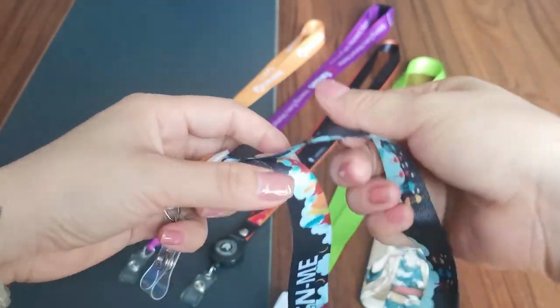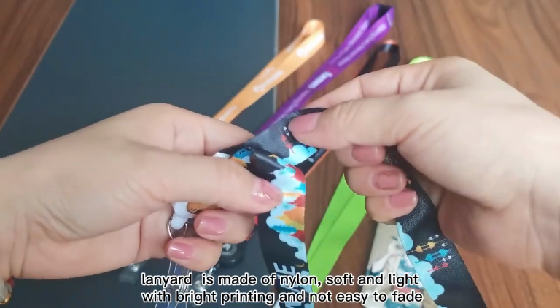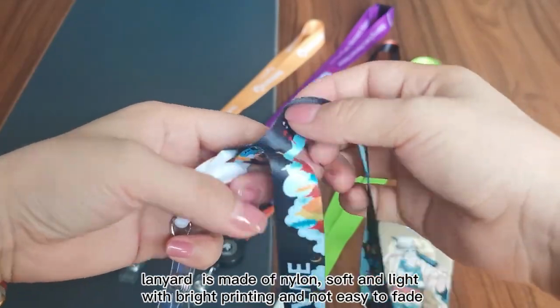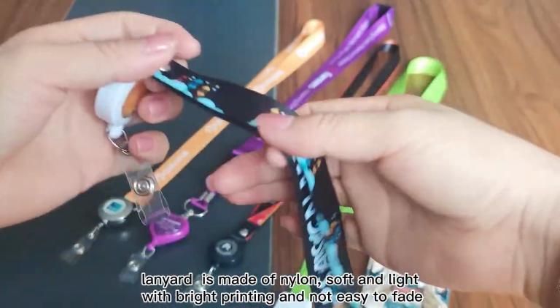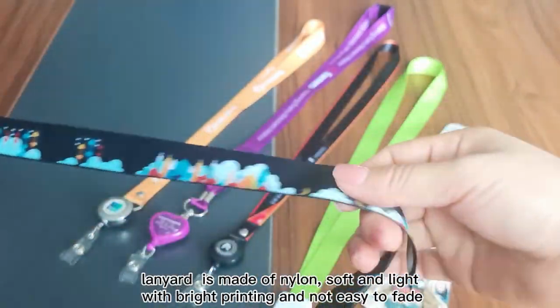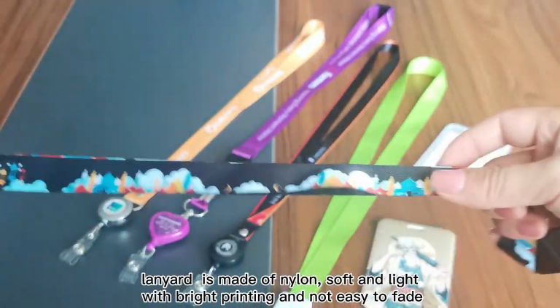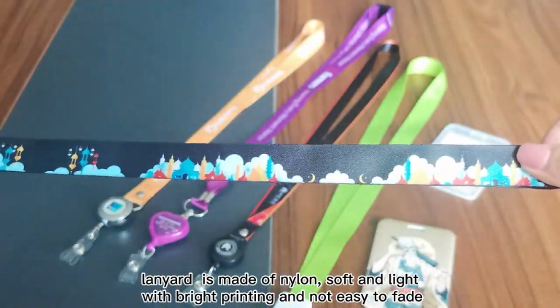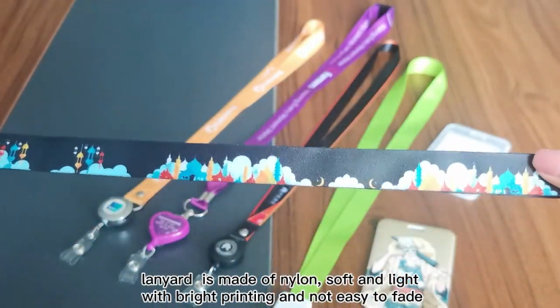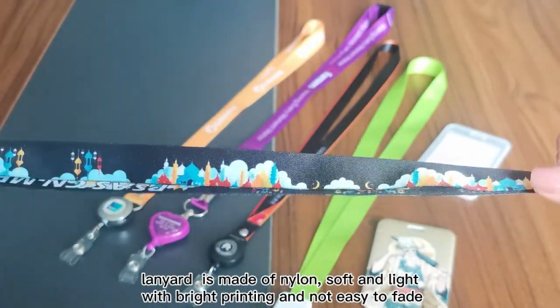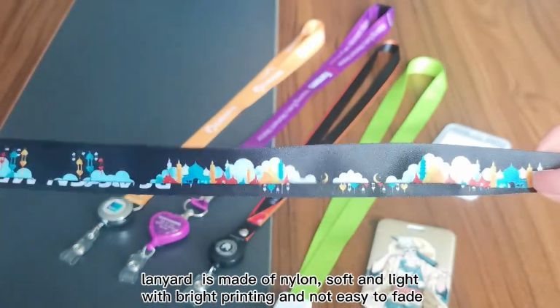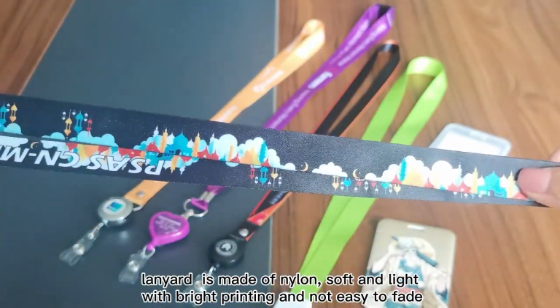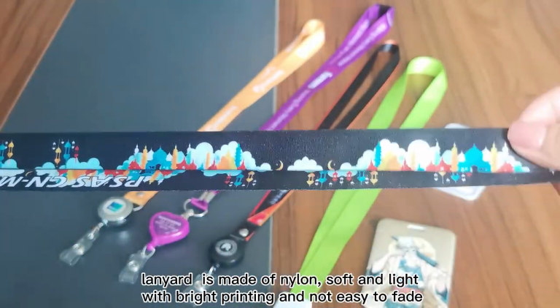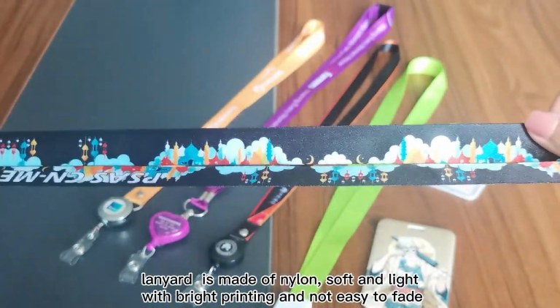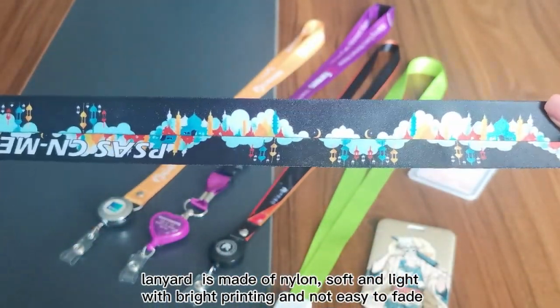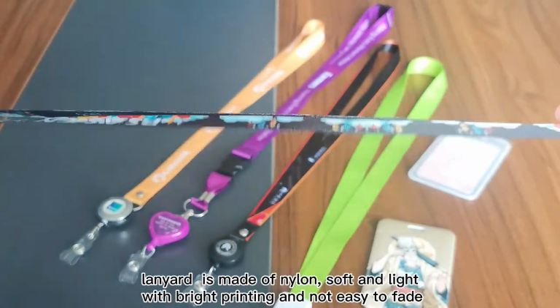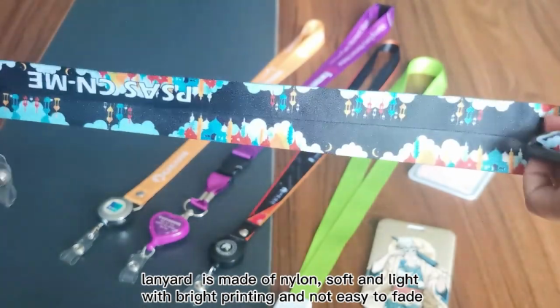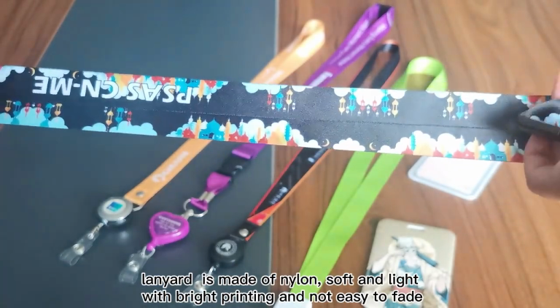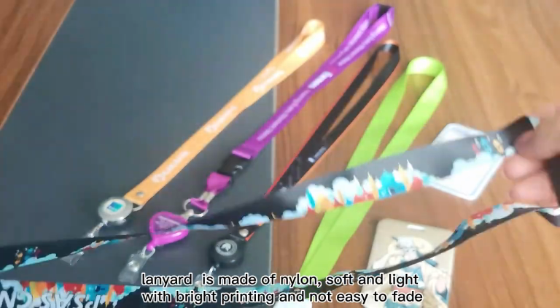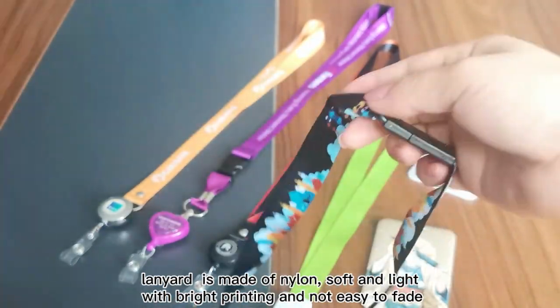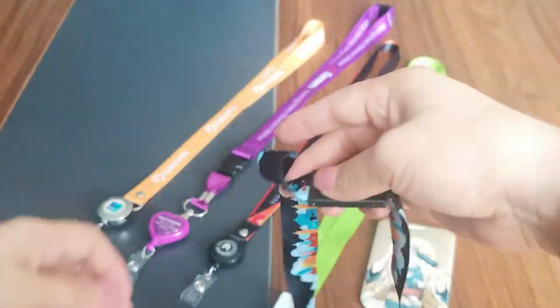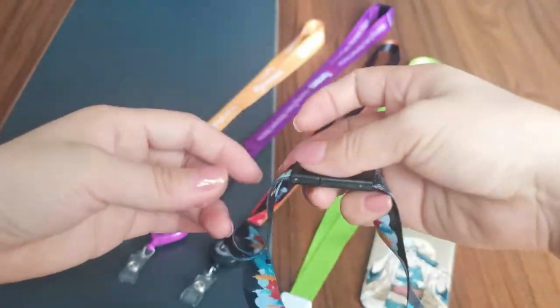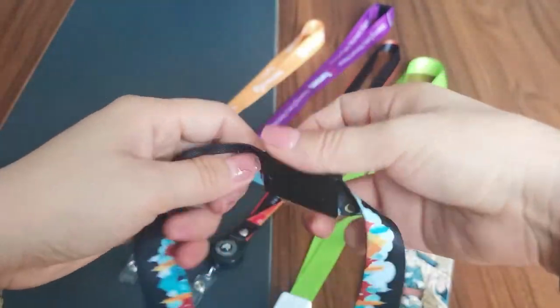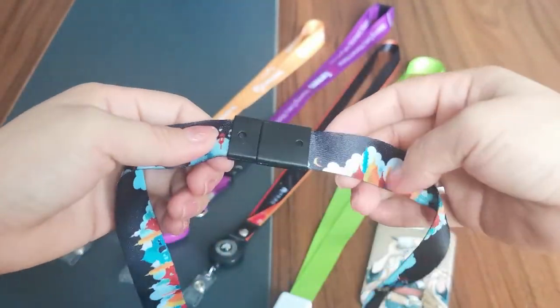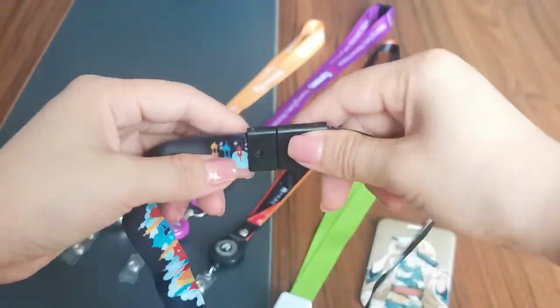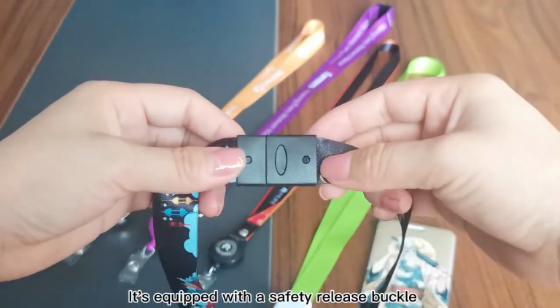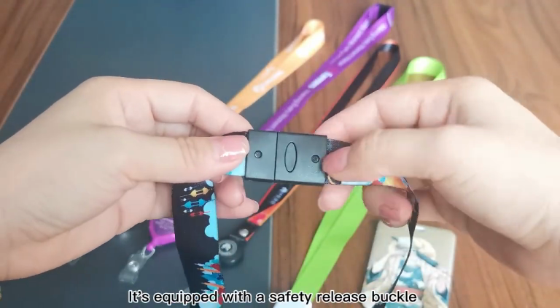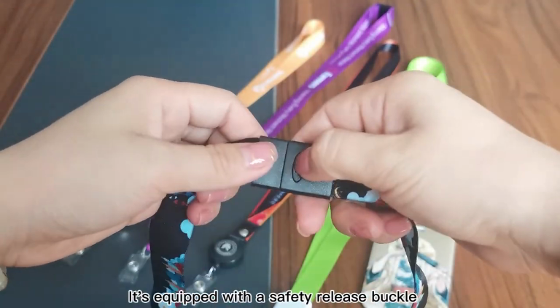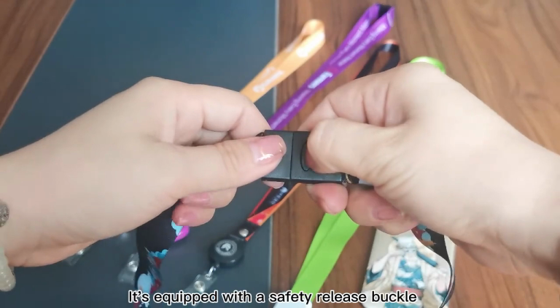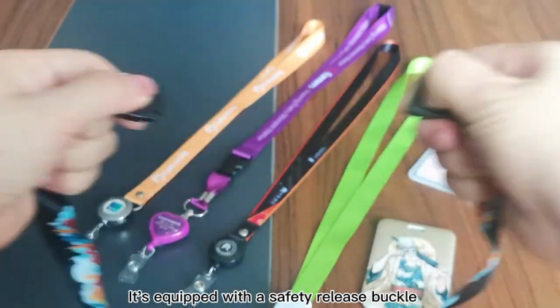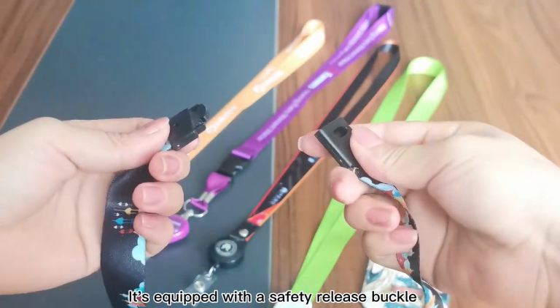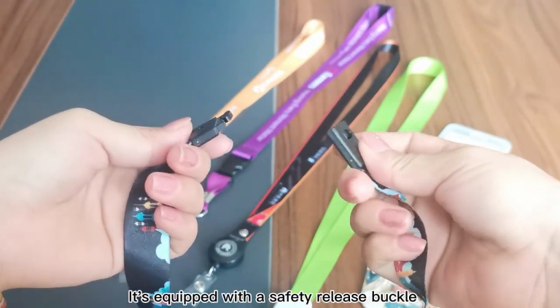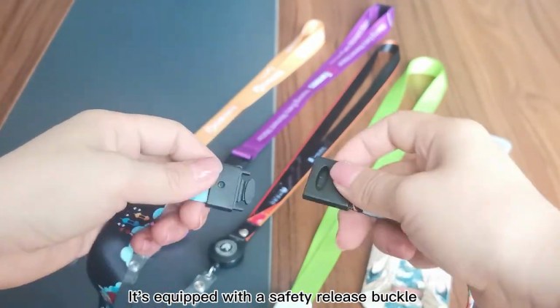The lanyard is made of nylon — soft and light, with bright printing that is not easy to fade. It's equipped with a safety release buckle.